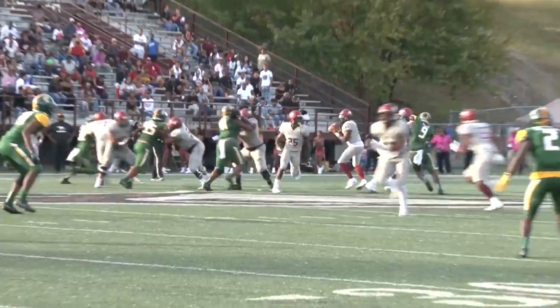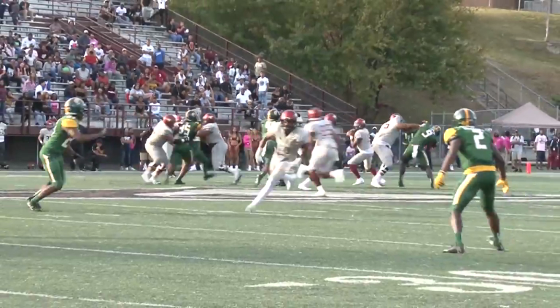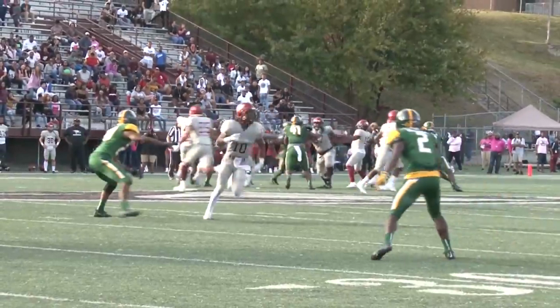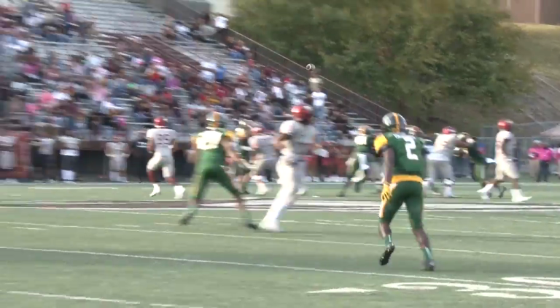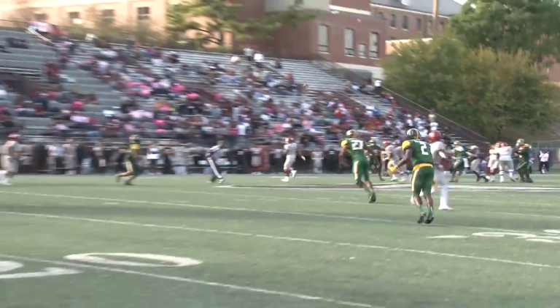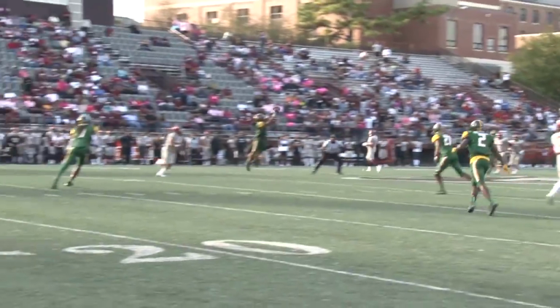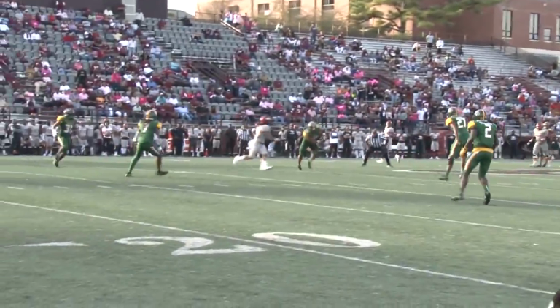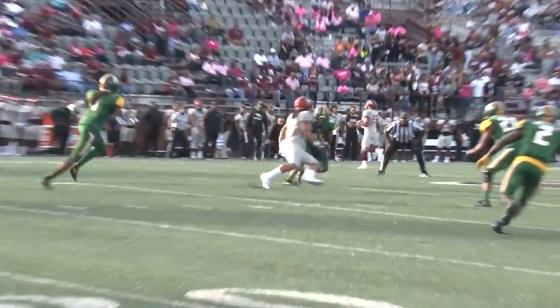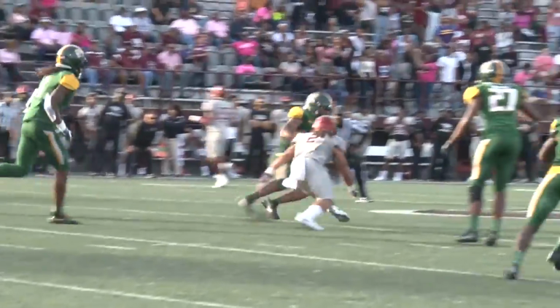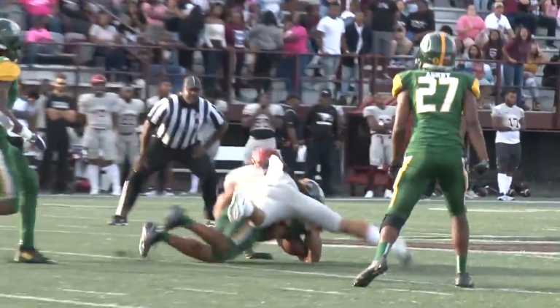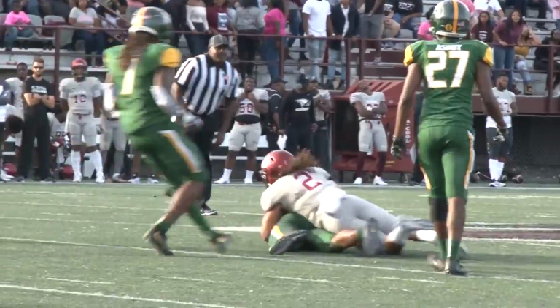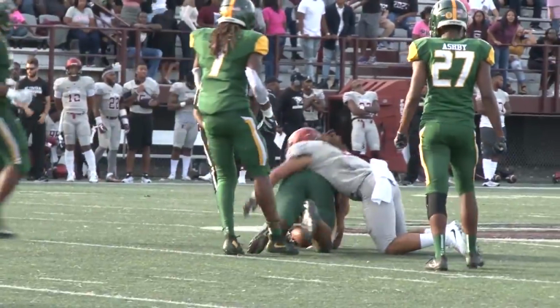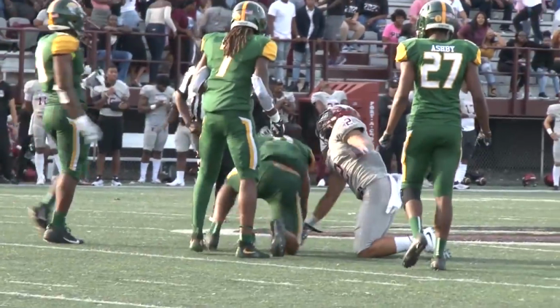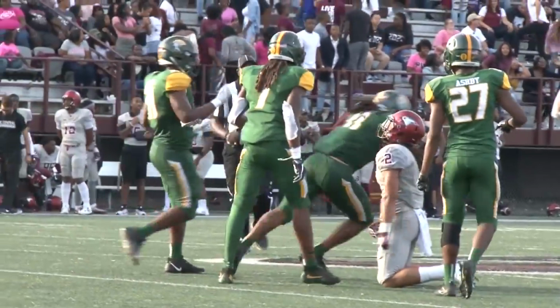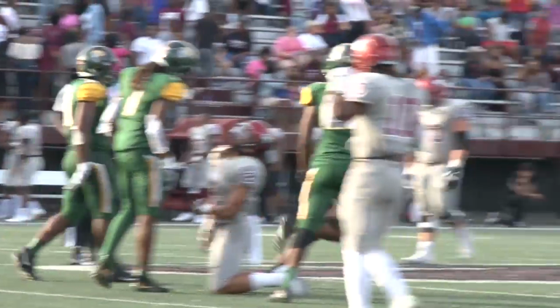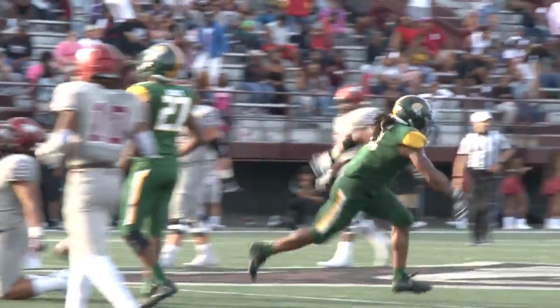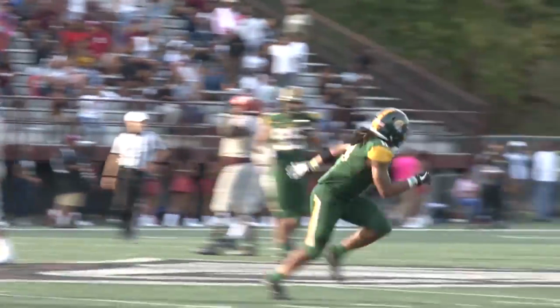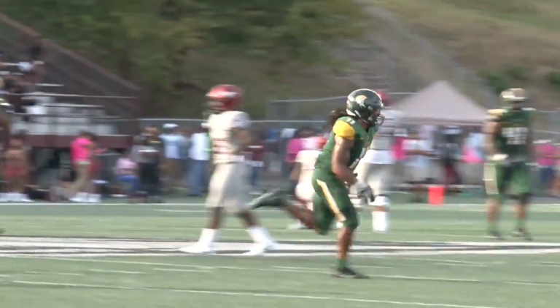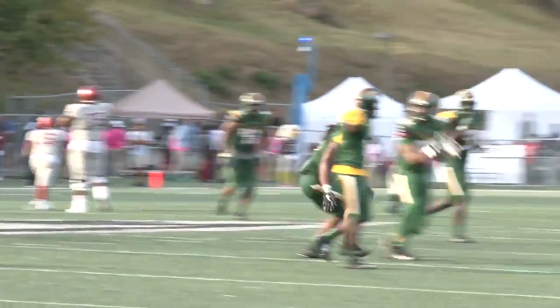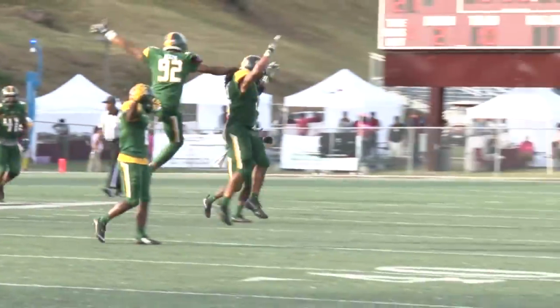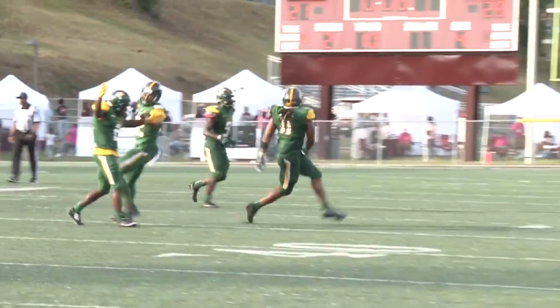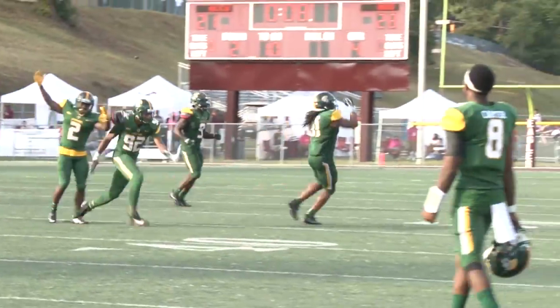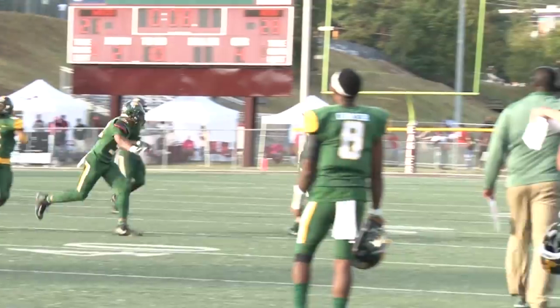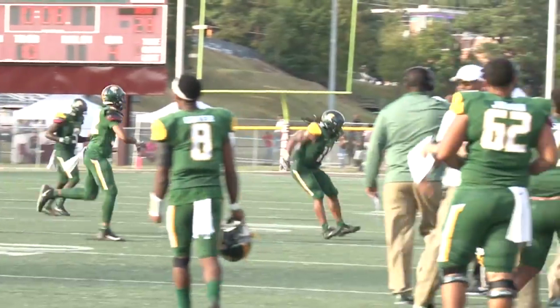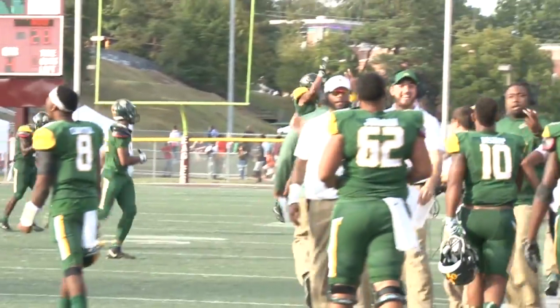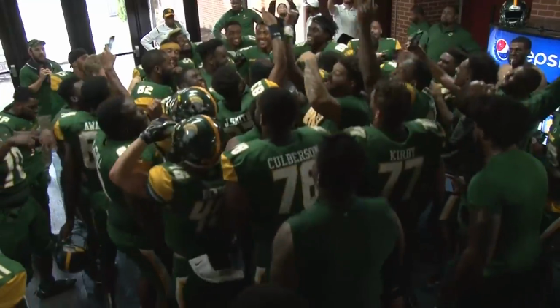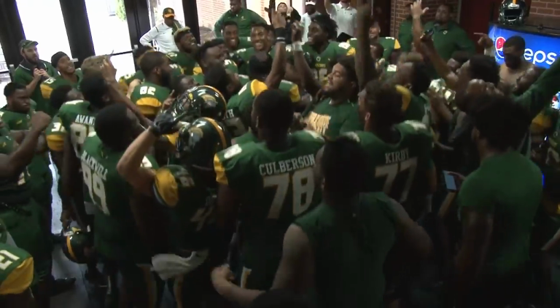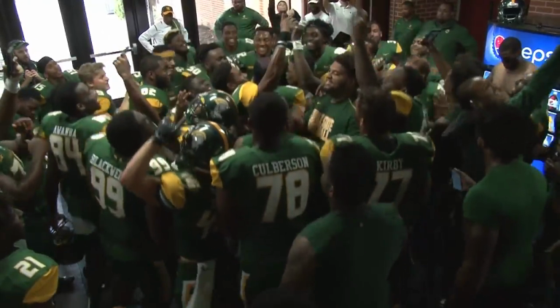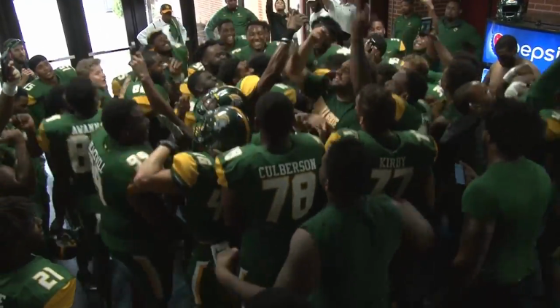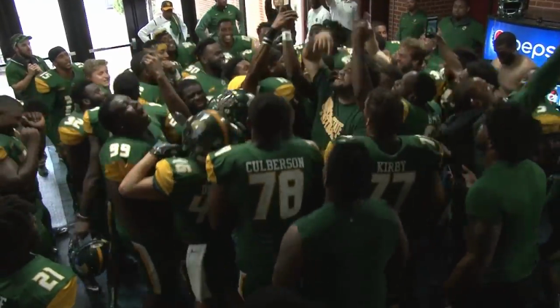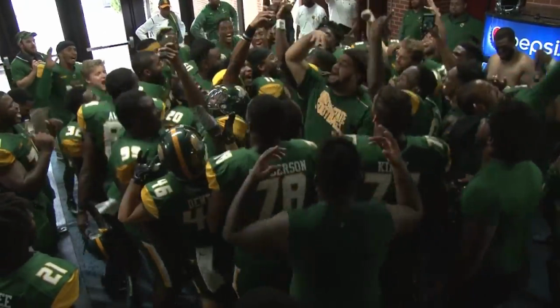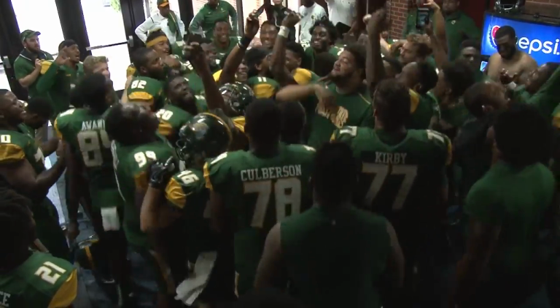Thrown over the middle and intercepted again. This time, Anthony Smith with his second interception. Three interceptions today for Norfolk State, all by the linebackers, and the Spartans can take a knee. North Carolina Central's conference winning streak will end today.